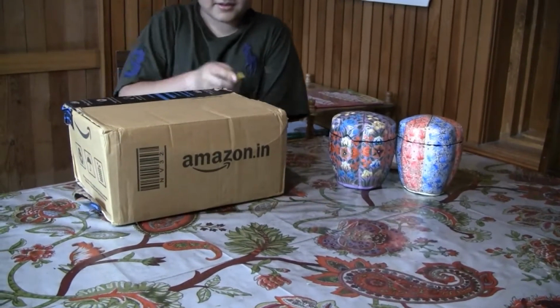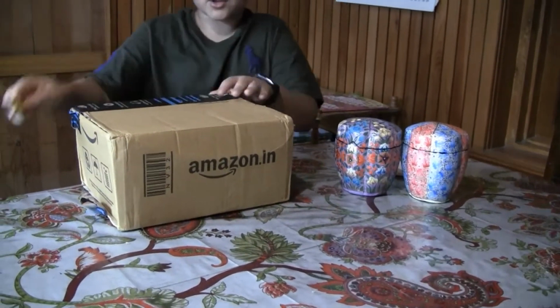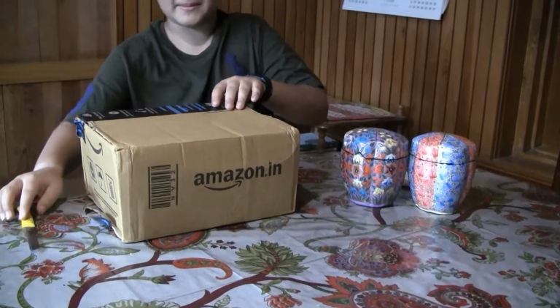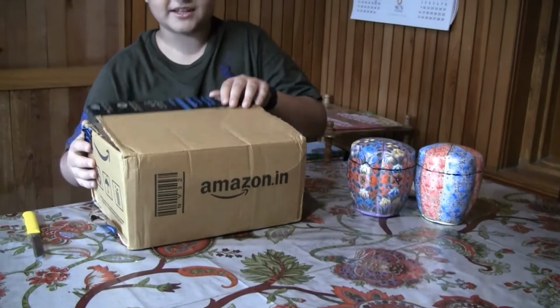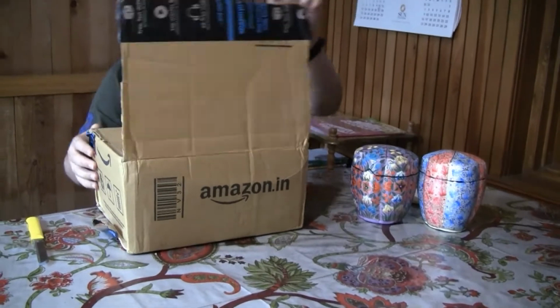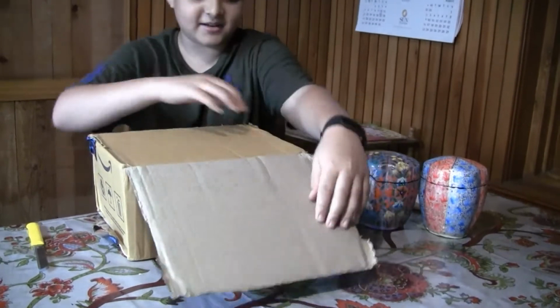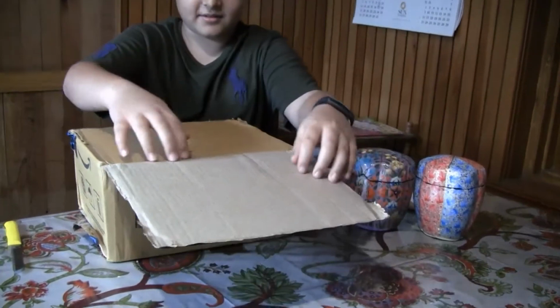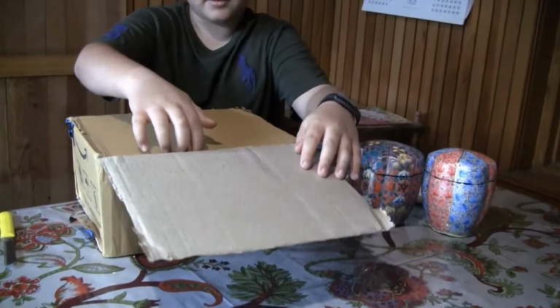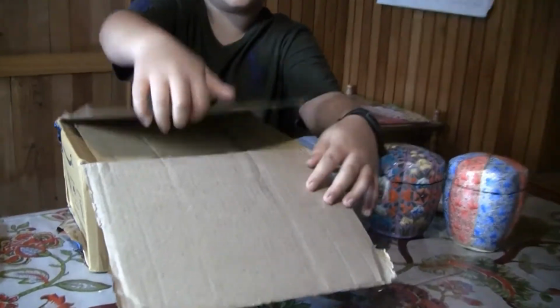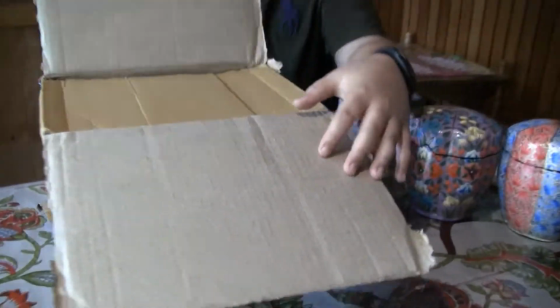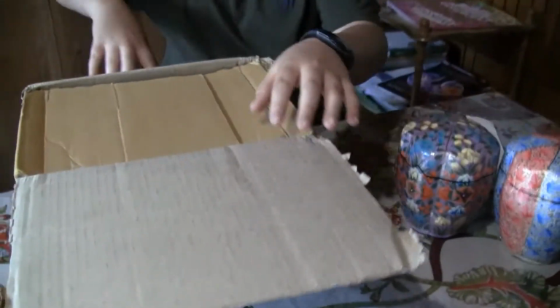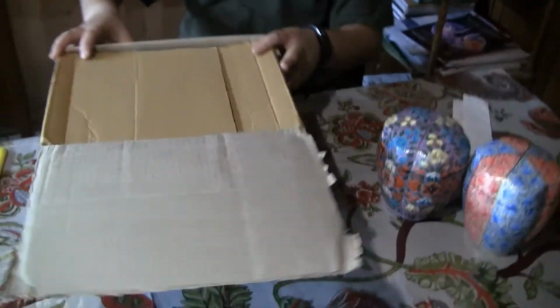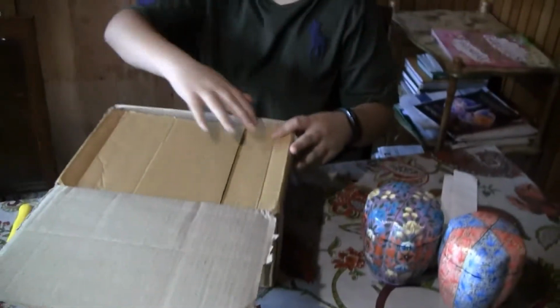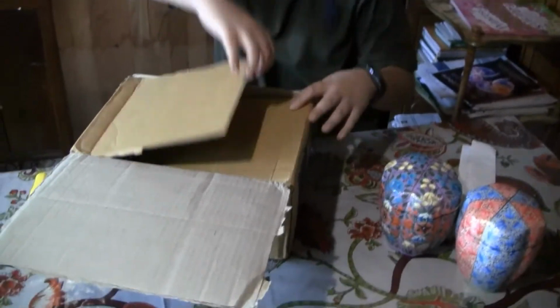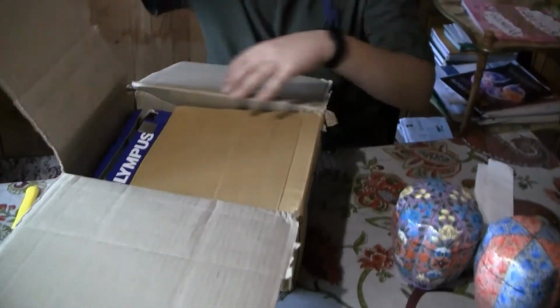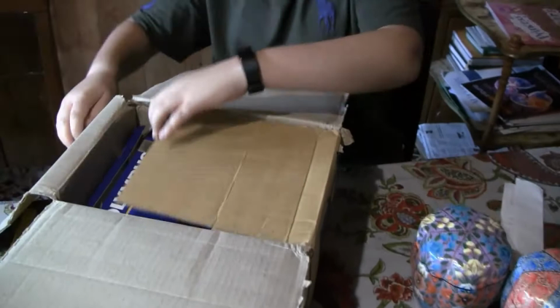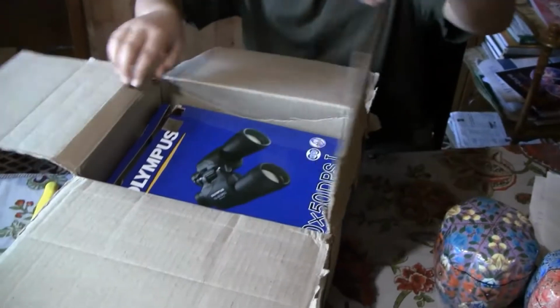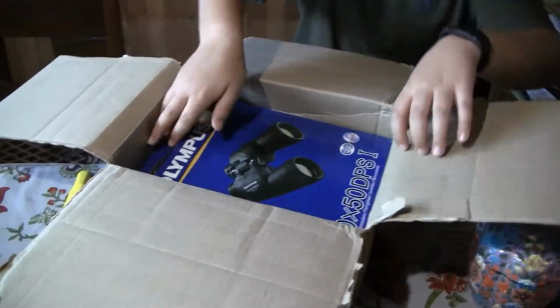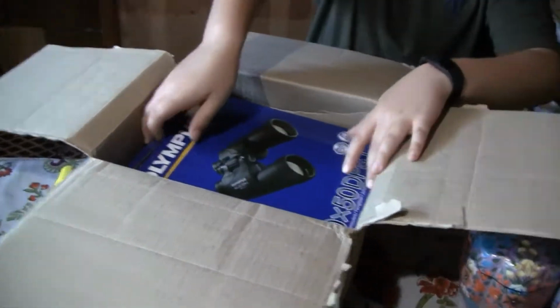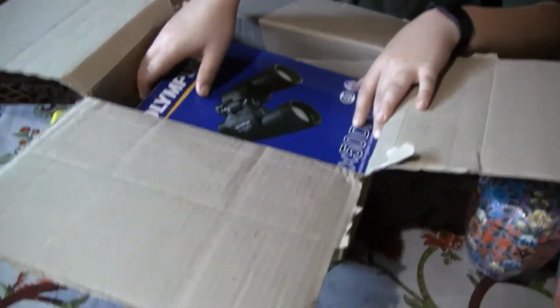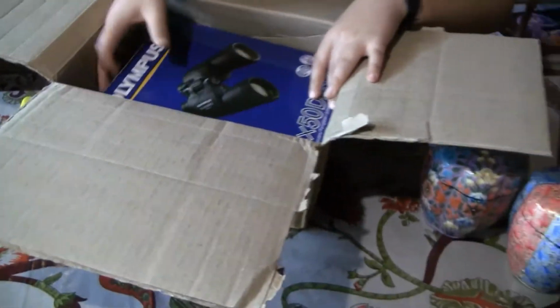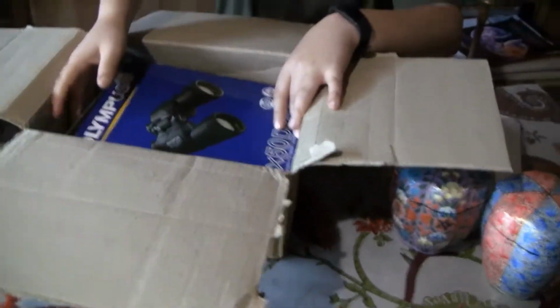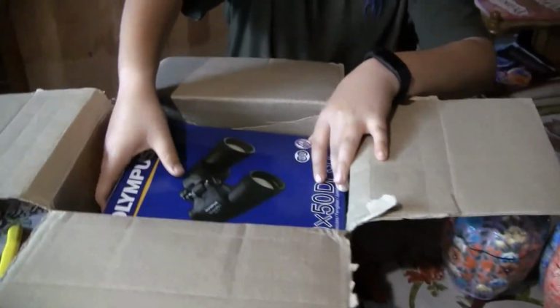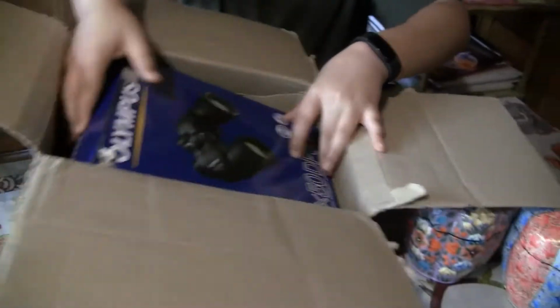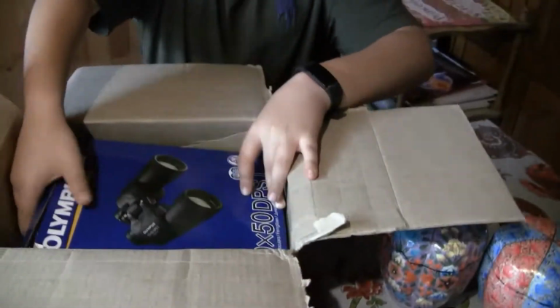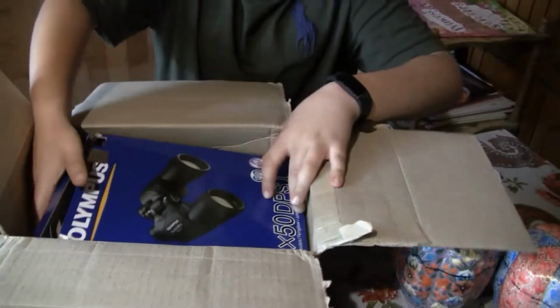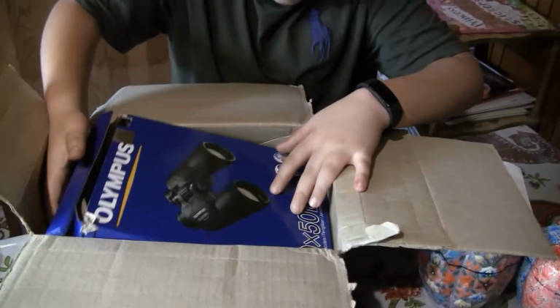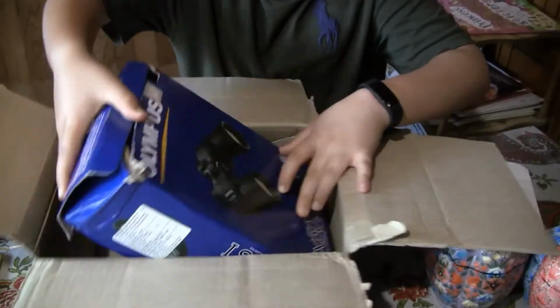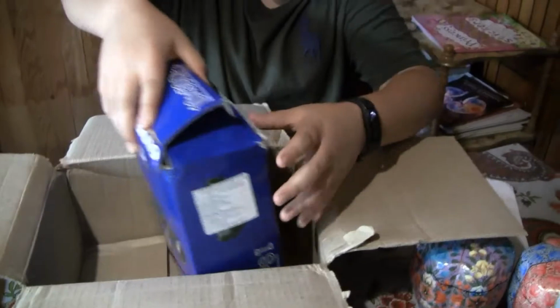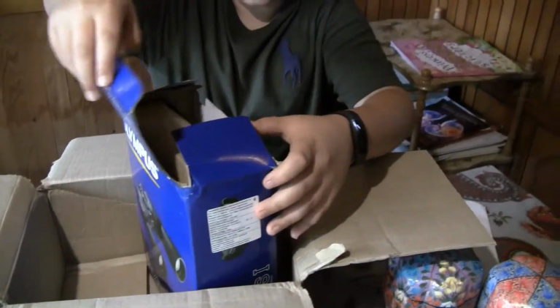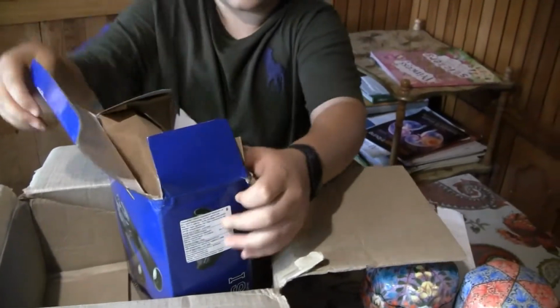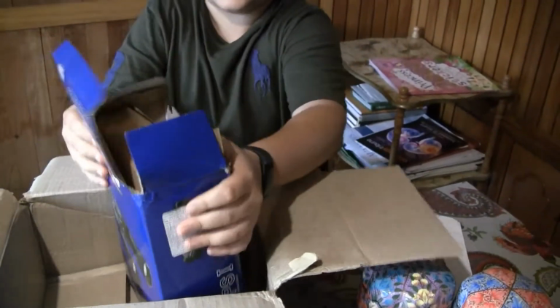Just hope I'm not cutting something inside. There's another layer, another and another. And here's the box — open it.